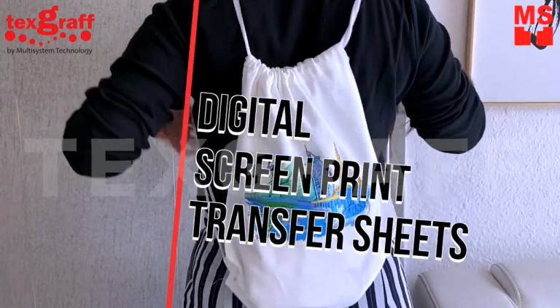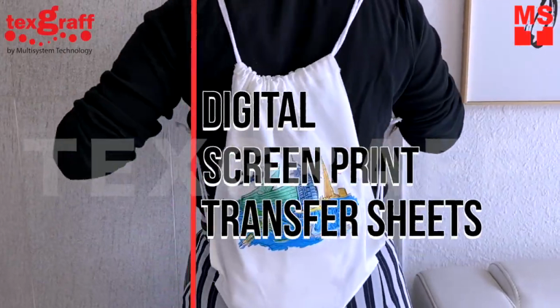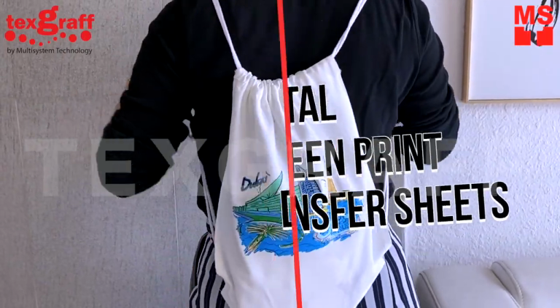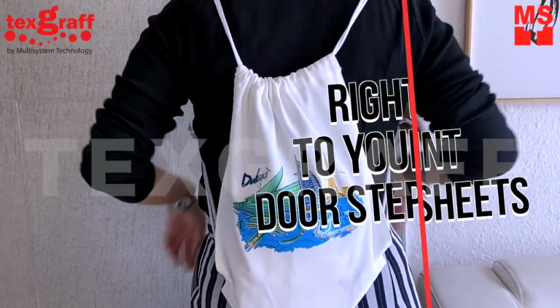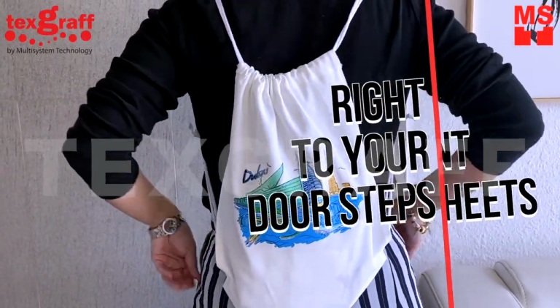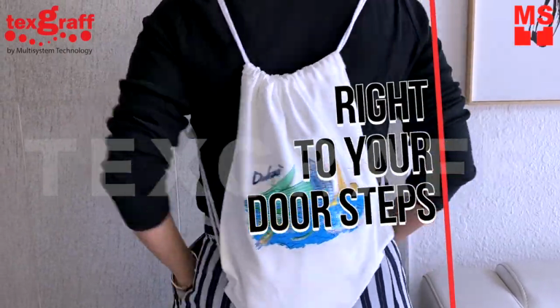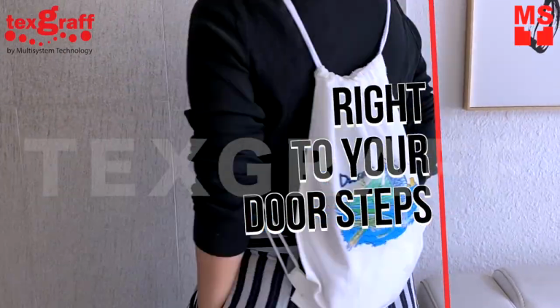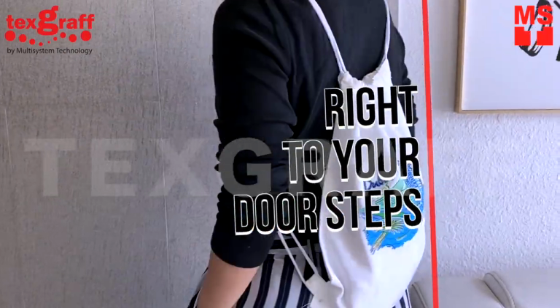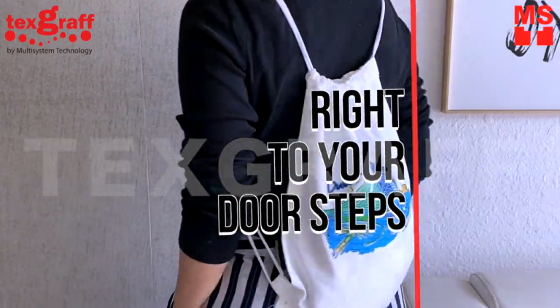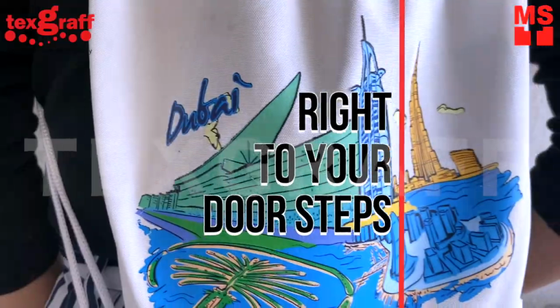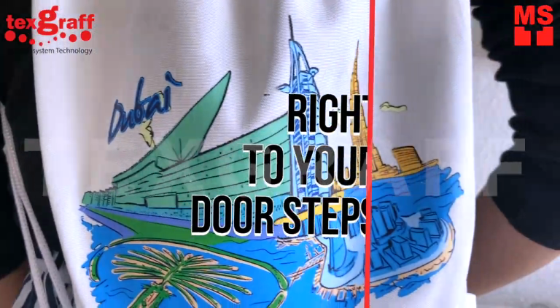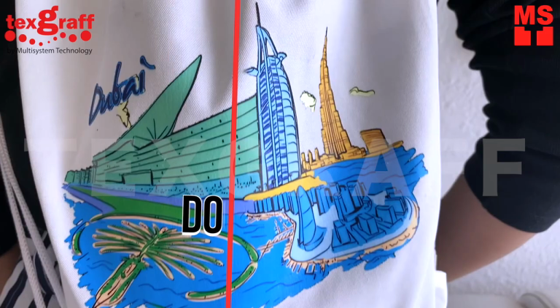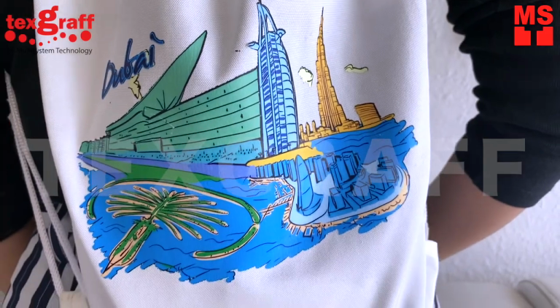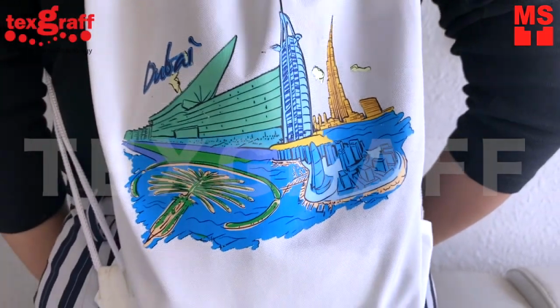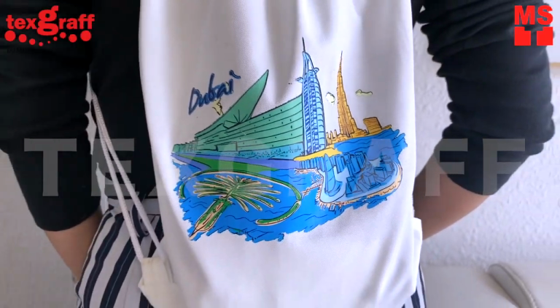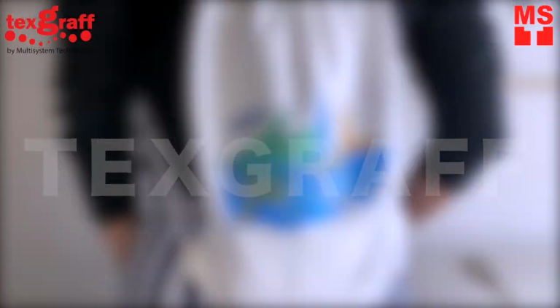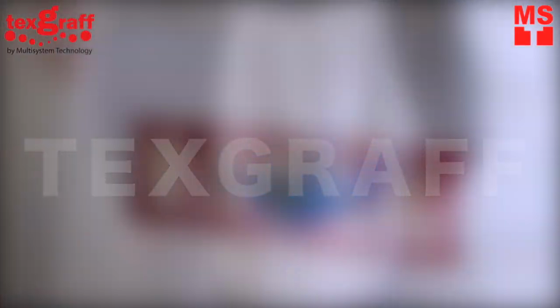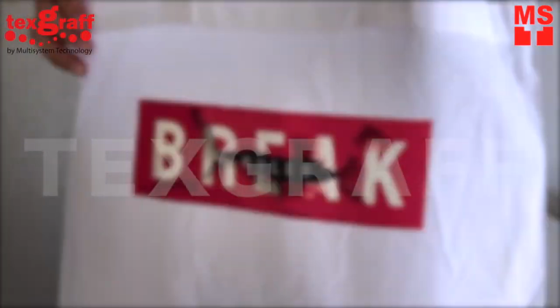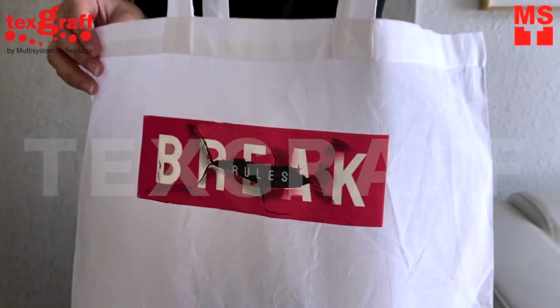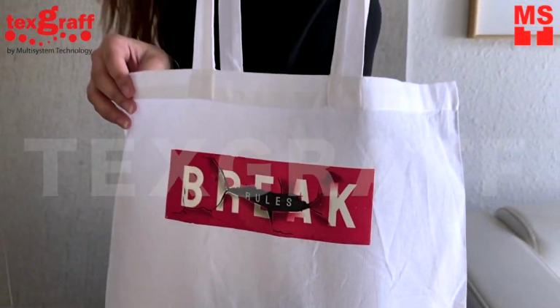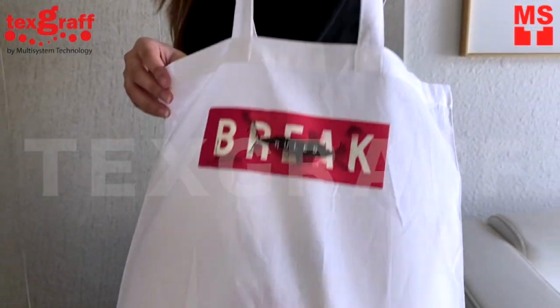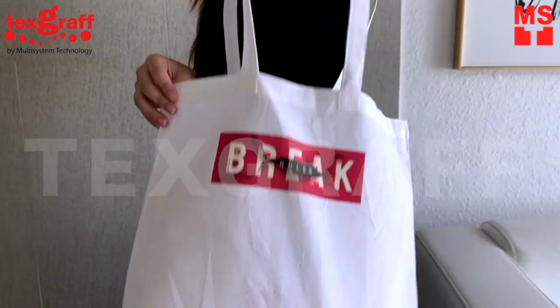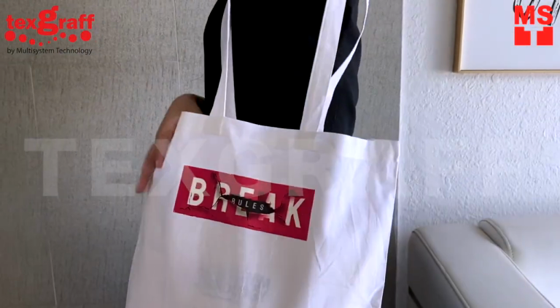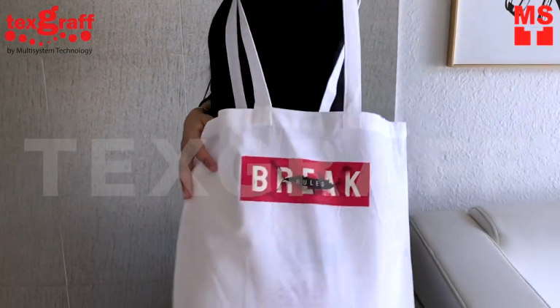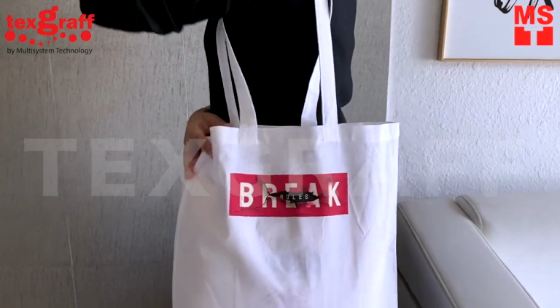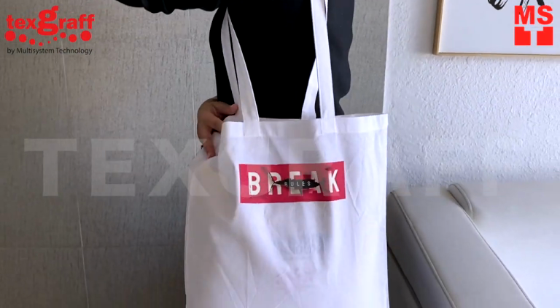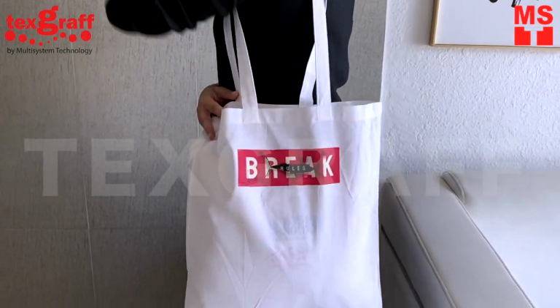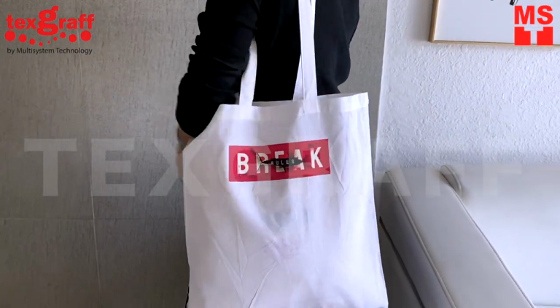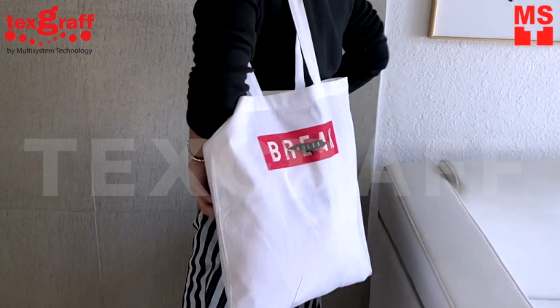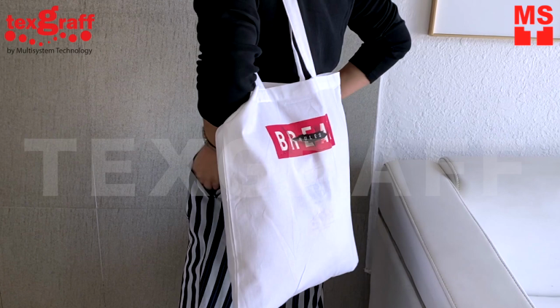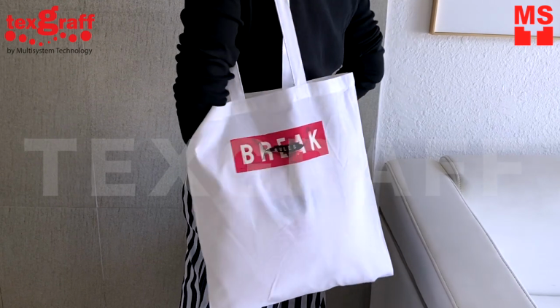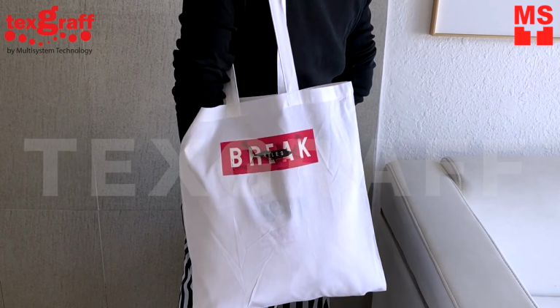Classic bags are an ideal companion for a trip to the beach, a day on campus, or for light grocery shopping. Showcase your business, club, or logo on this timeless classic everyday bag.